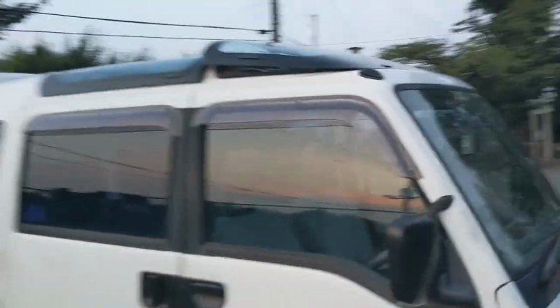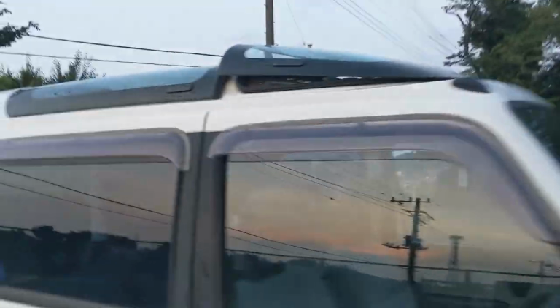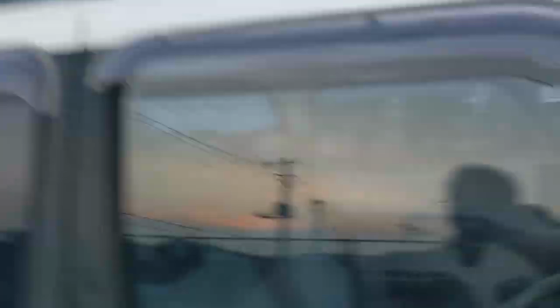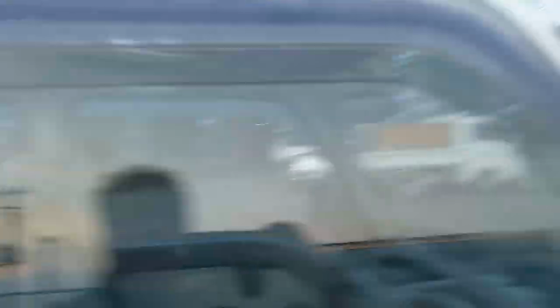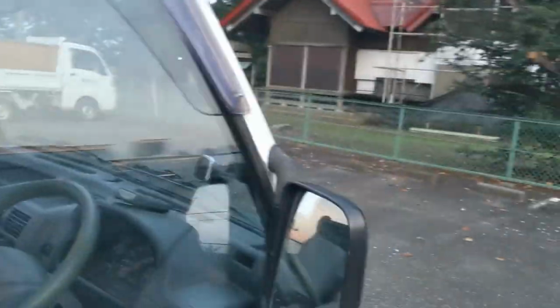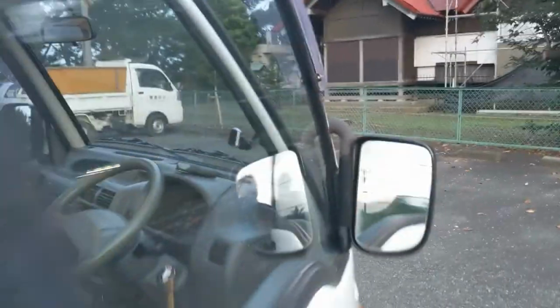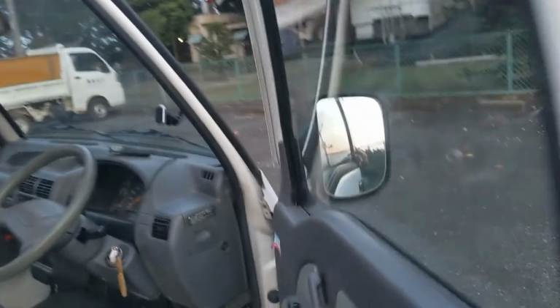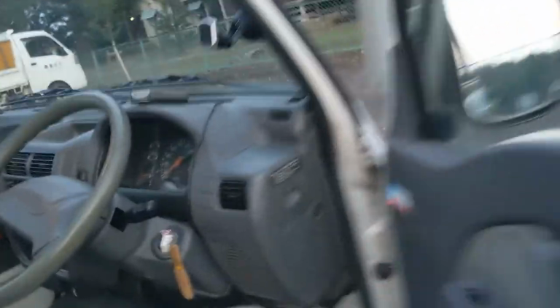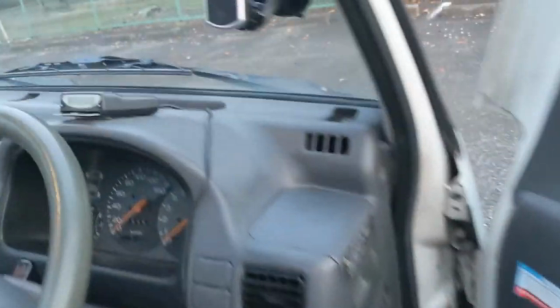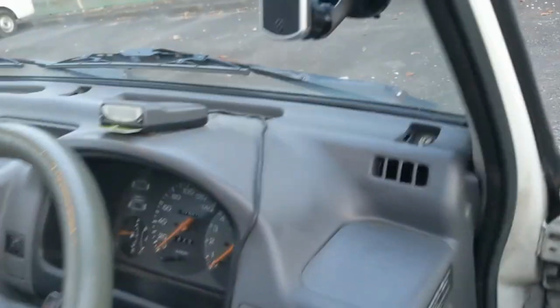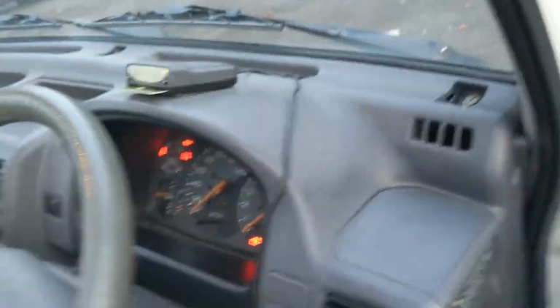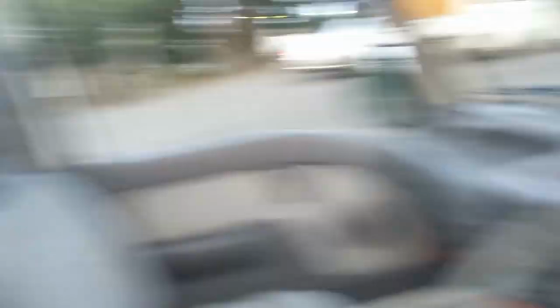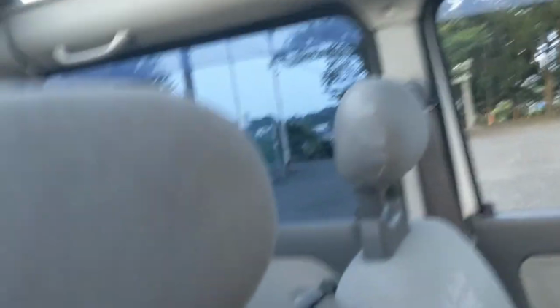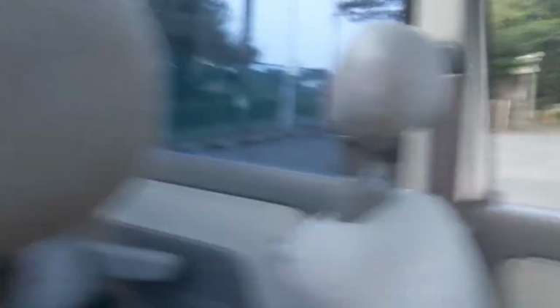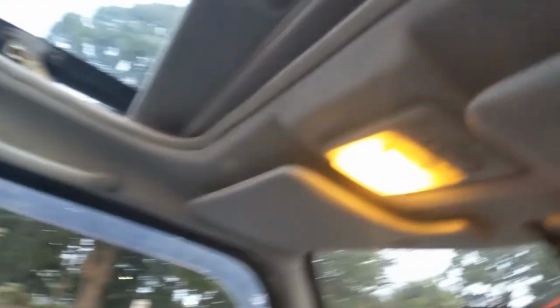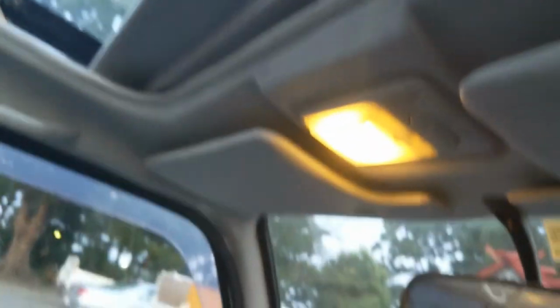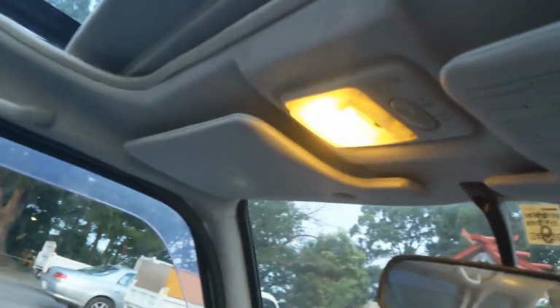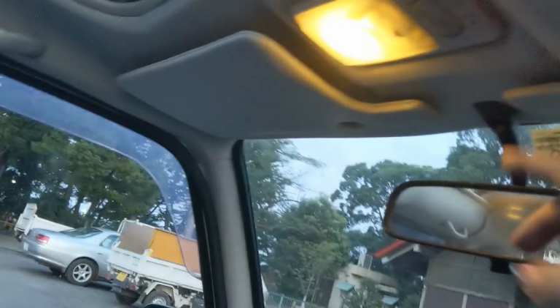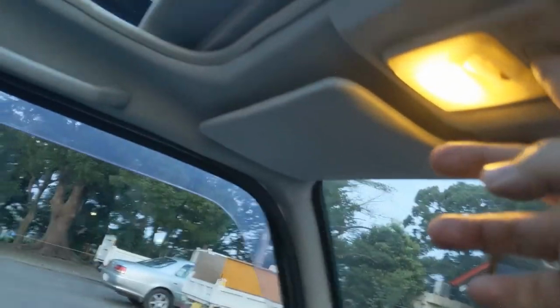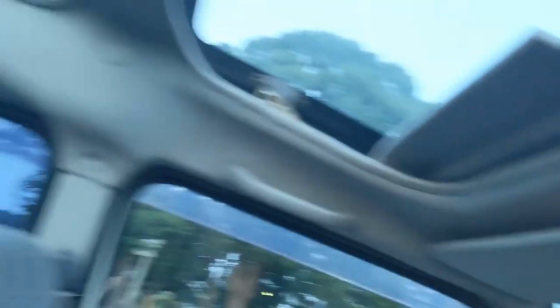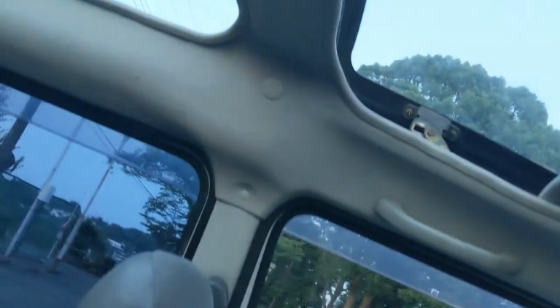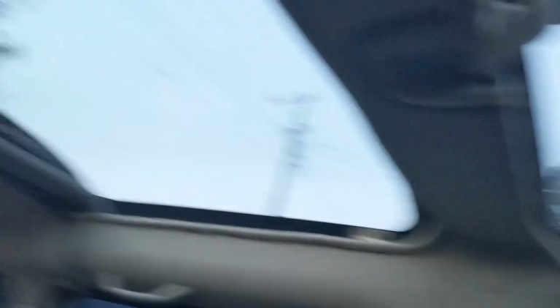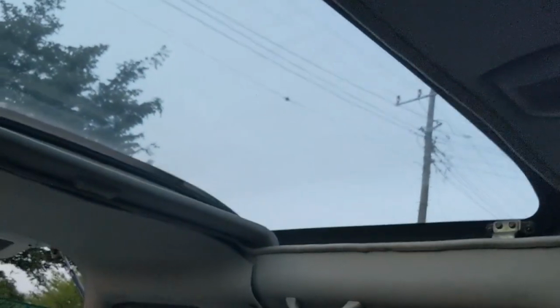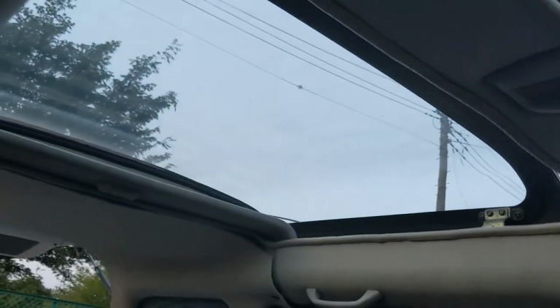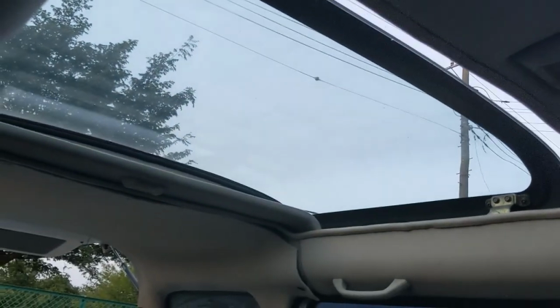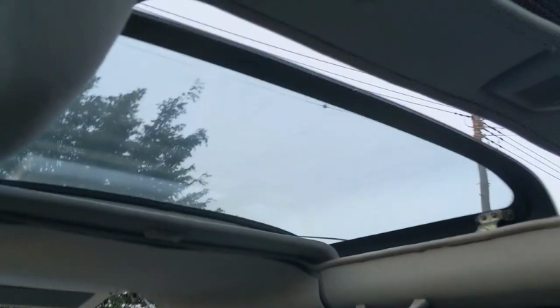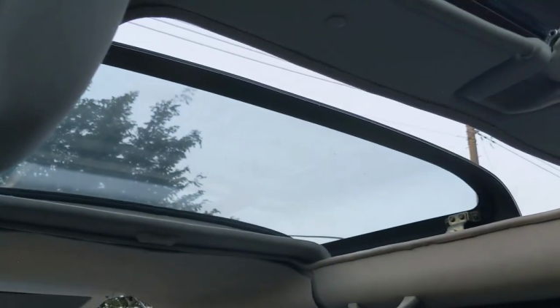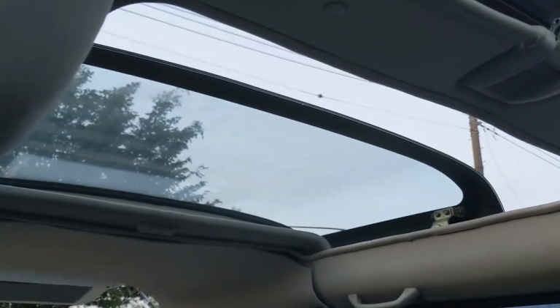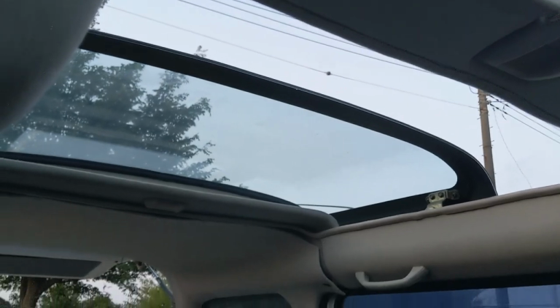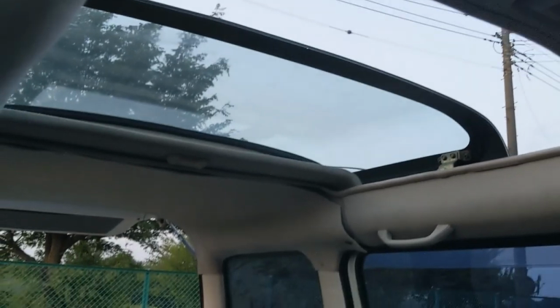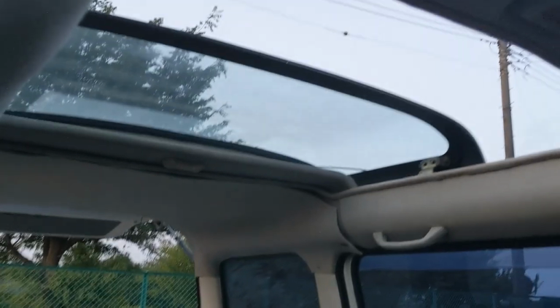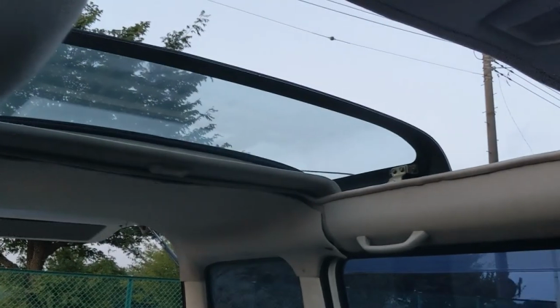I forgot to show you — did I show you the convertible roof? I don't think I did. I'll show it to you right now. That's why the key was in here. You just hit this button right here and then the roof goes up and then it goes back — you can see it goes all the way back. Thankfully, it works.